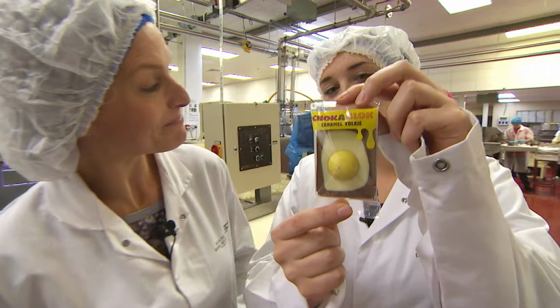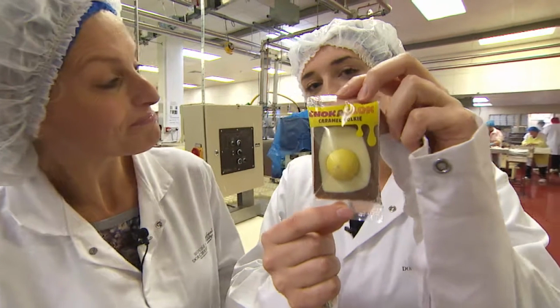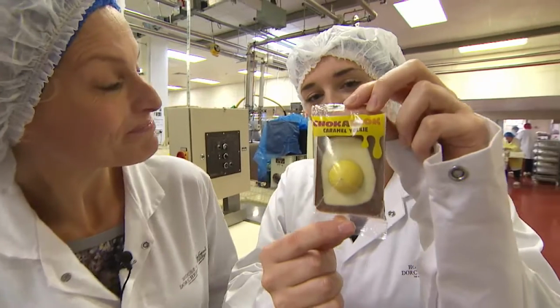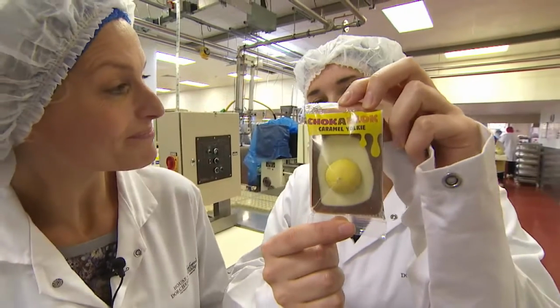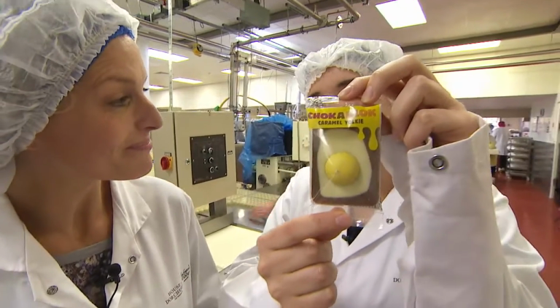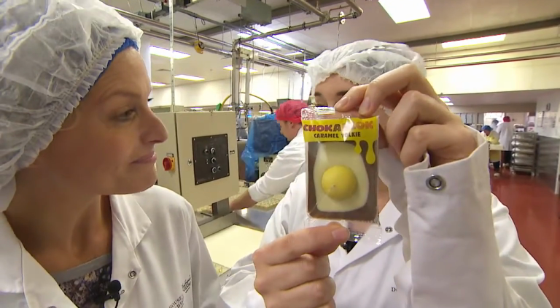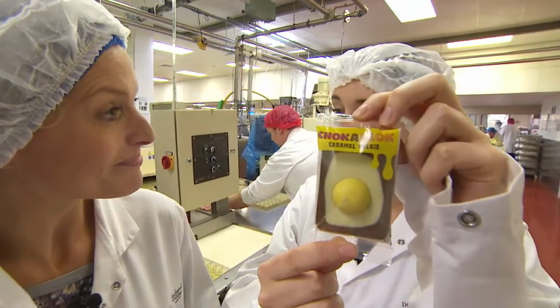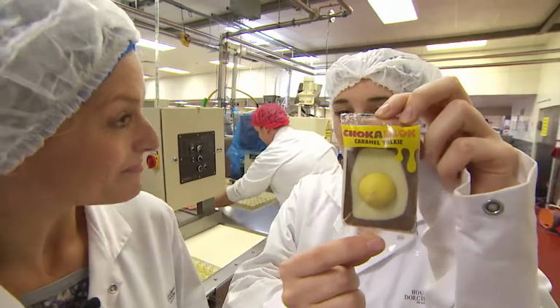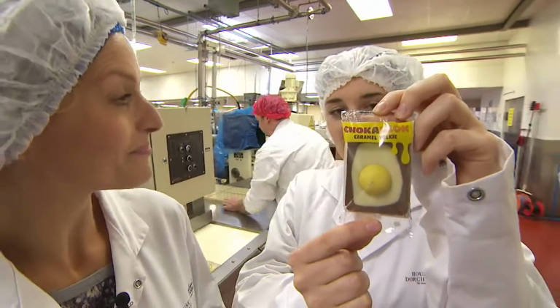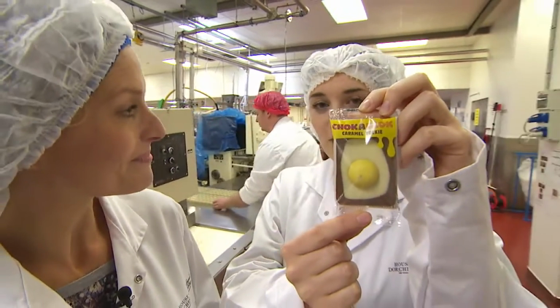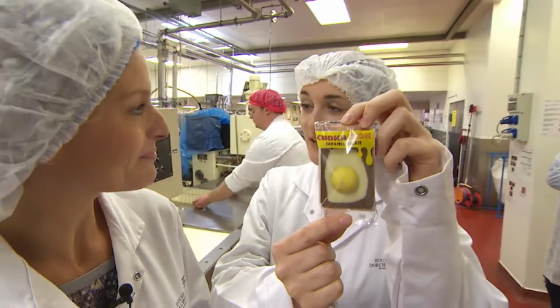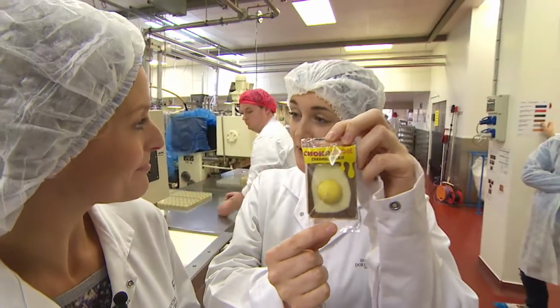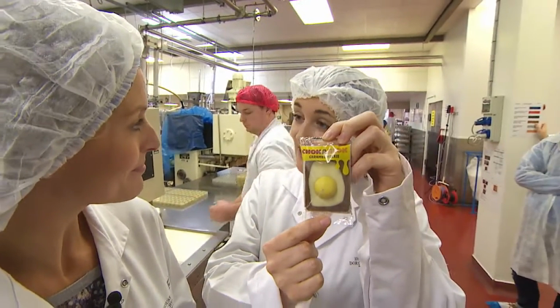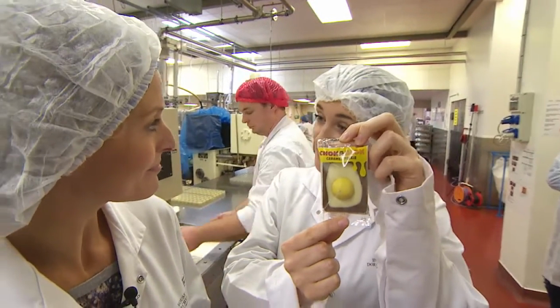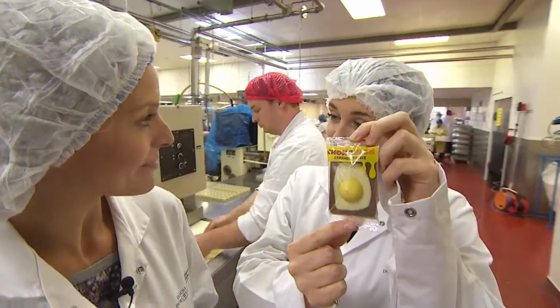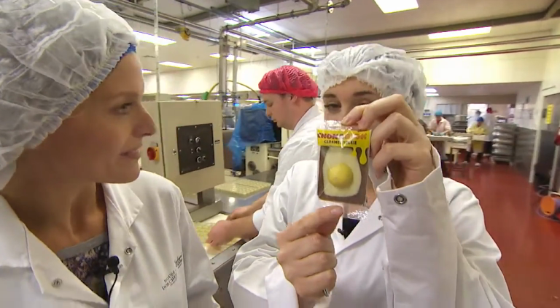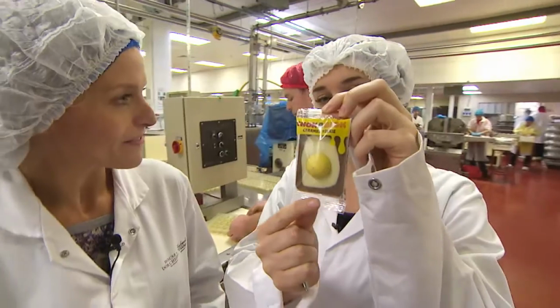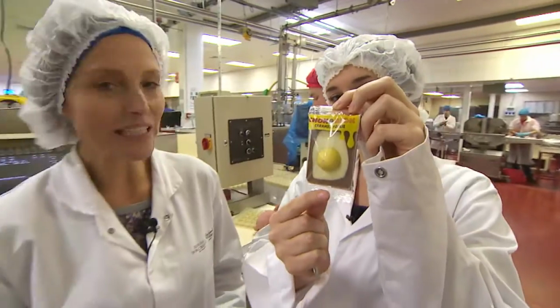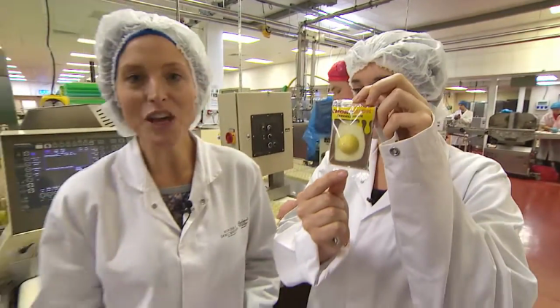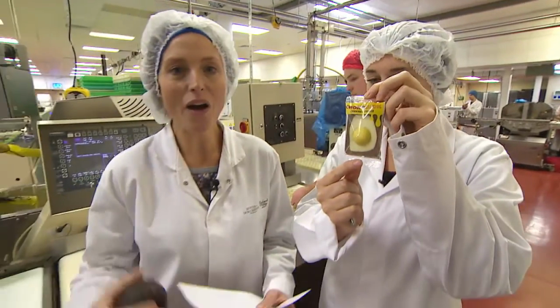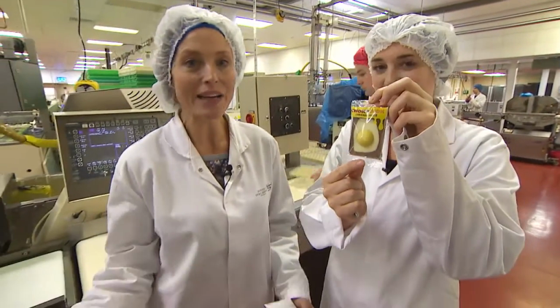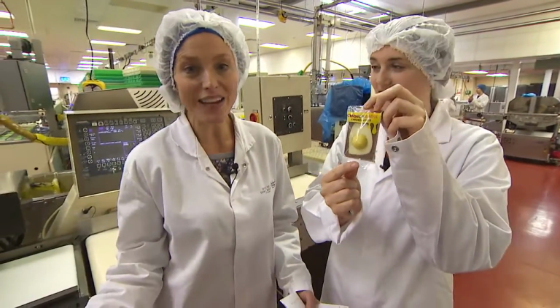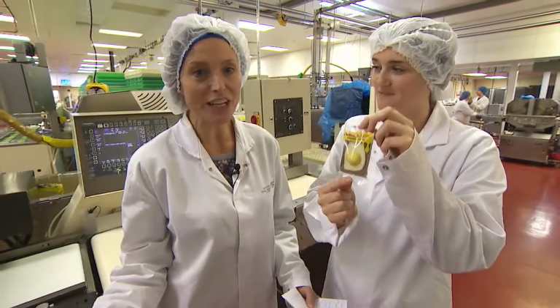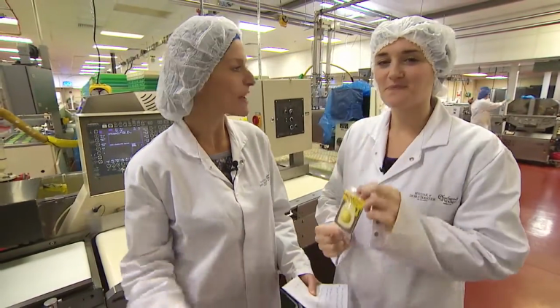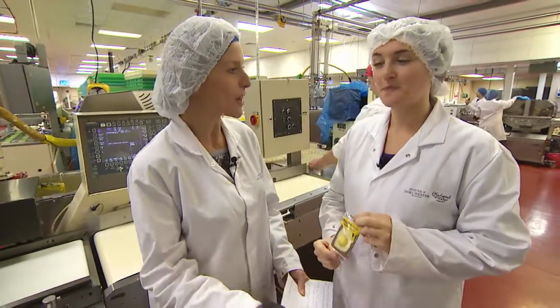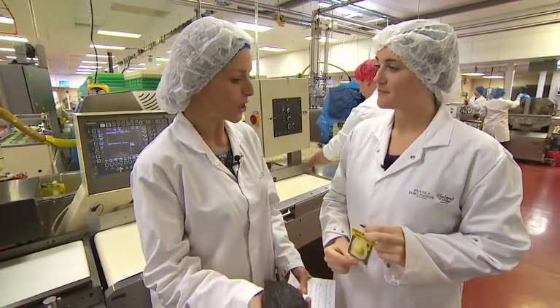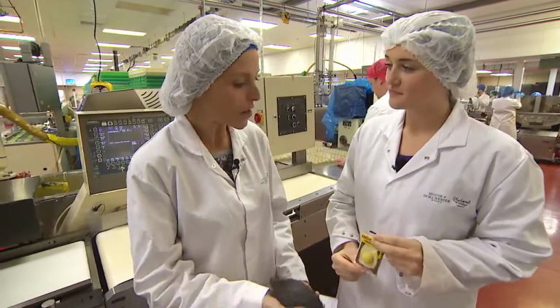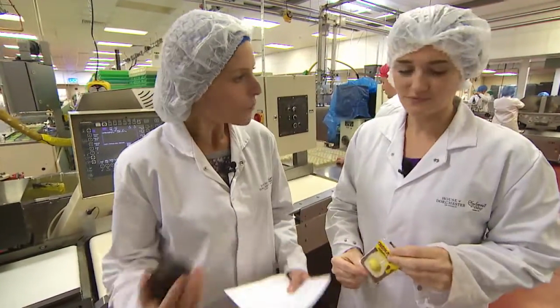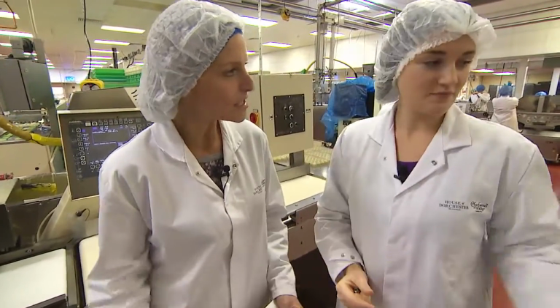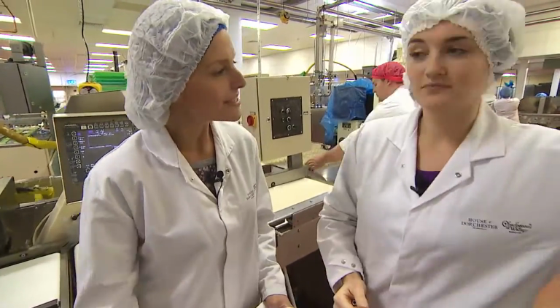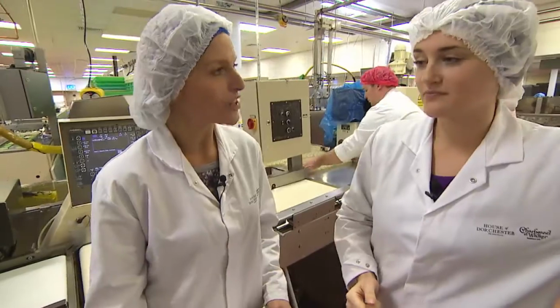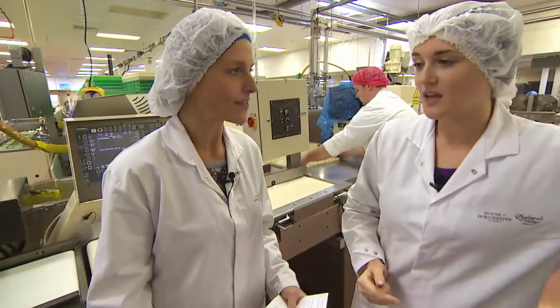This is a chocoblock caramel yokey bar and this is what we're going to be making today in the factory. We are out inside the factory, we've left the workshop — so where does this process start?